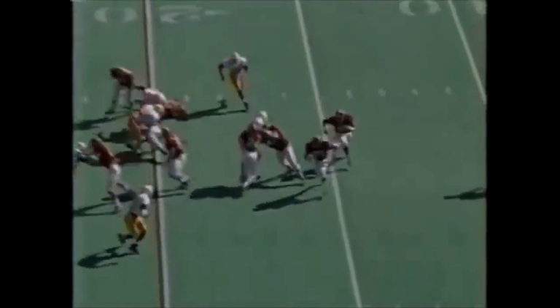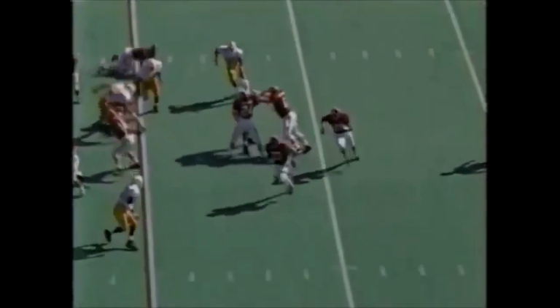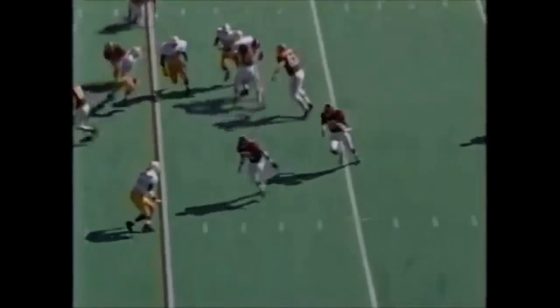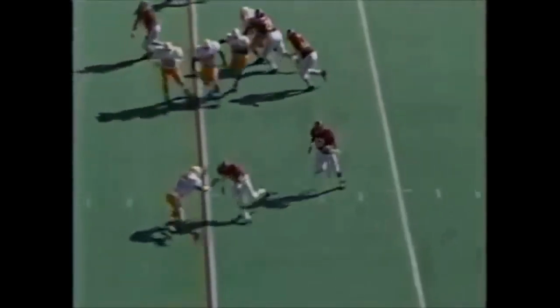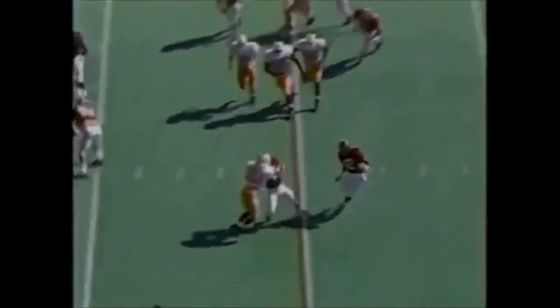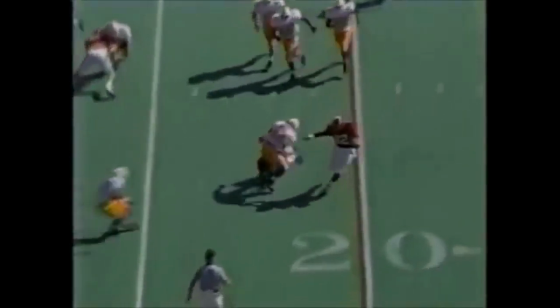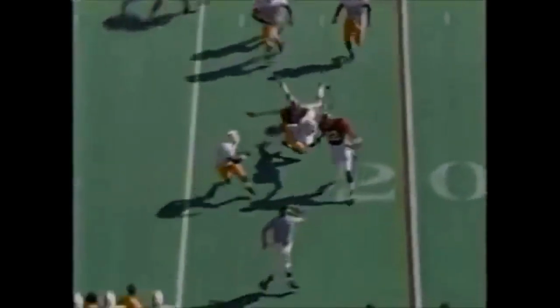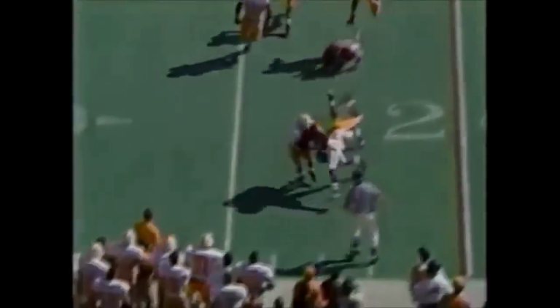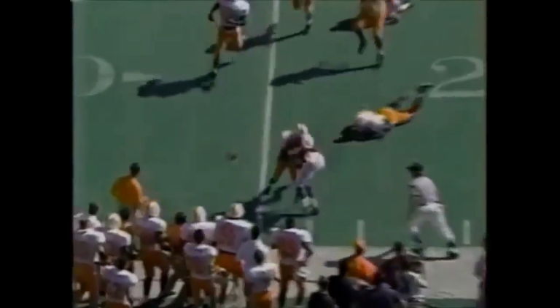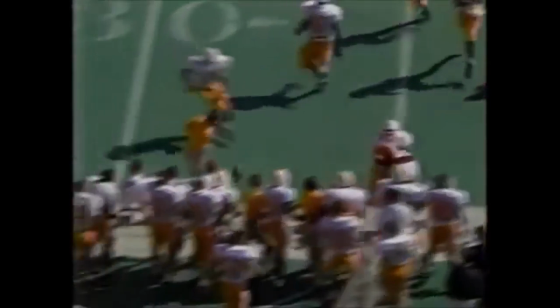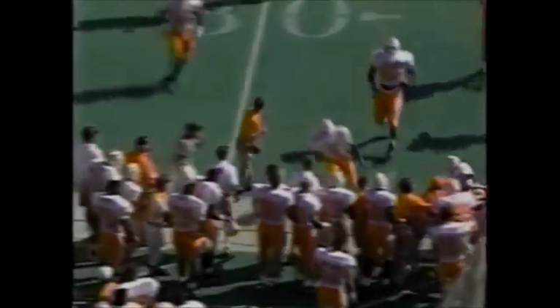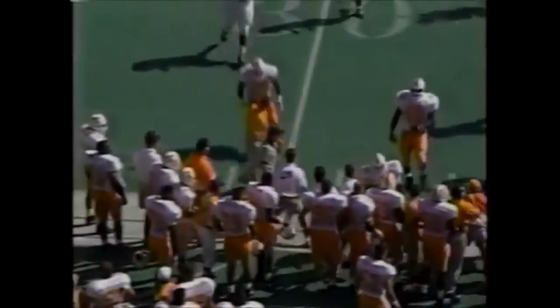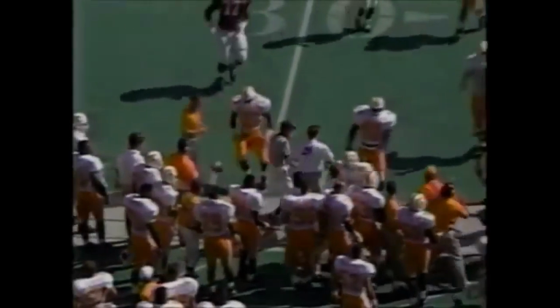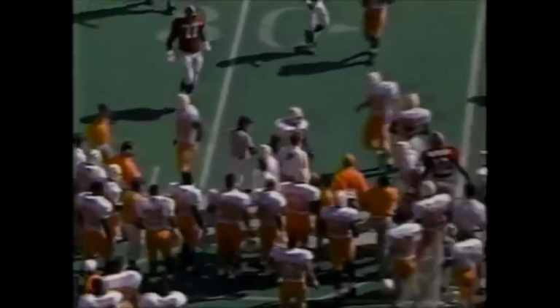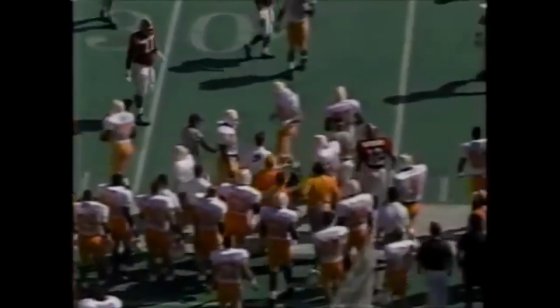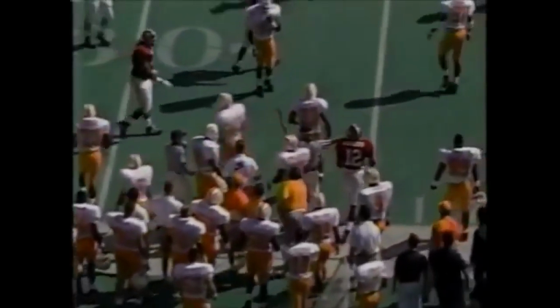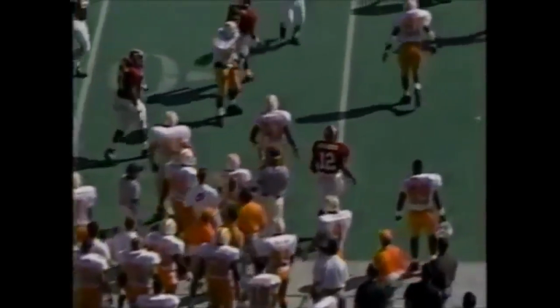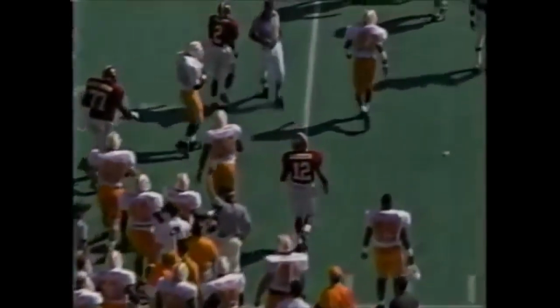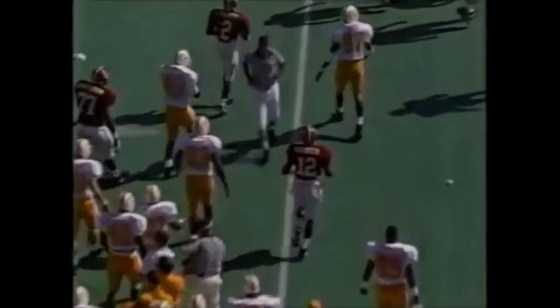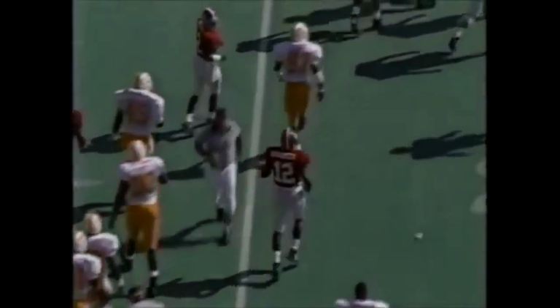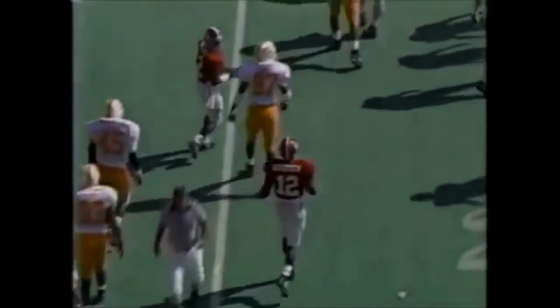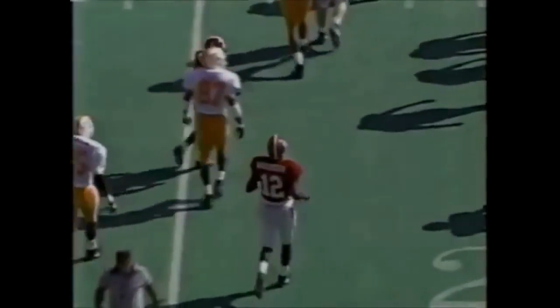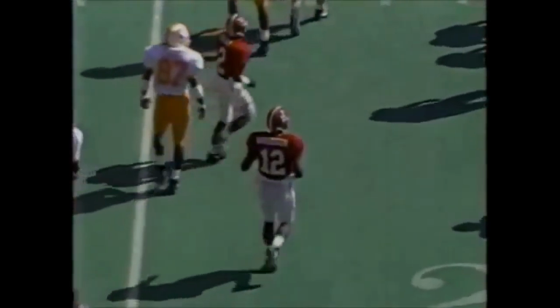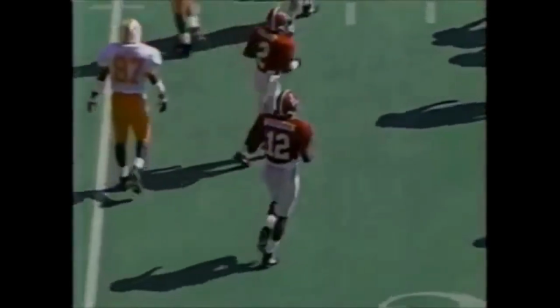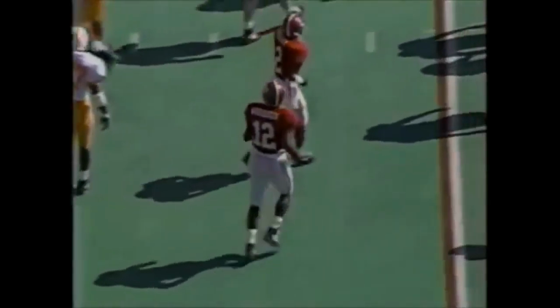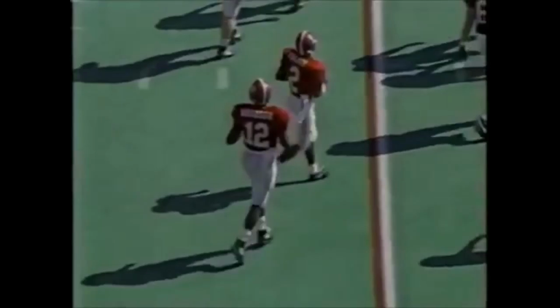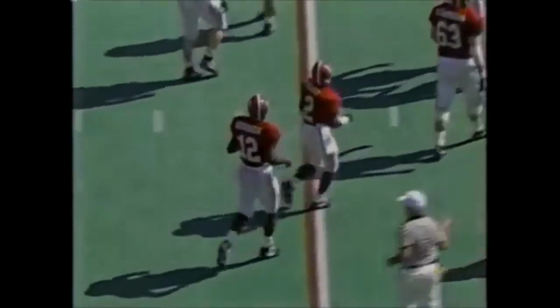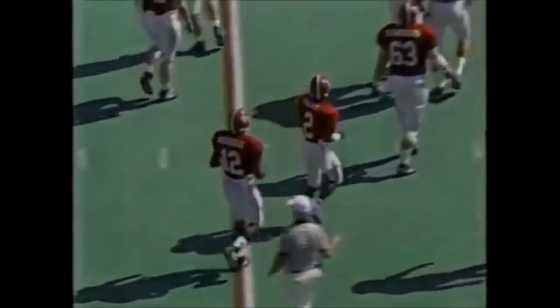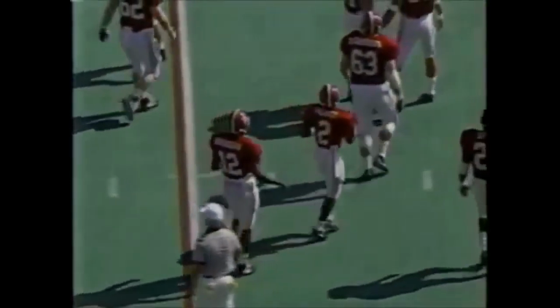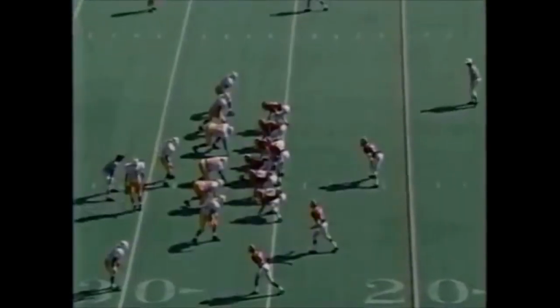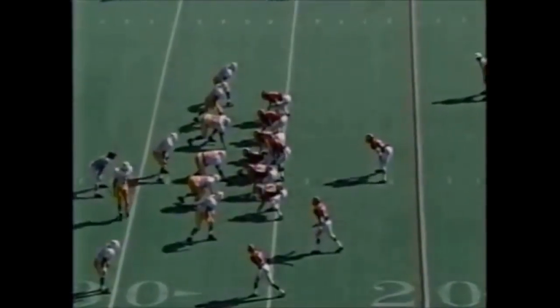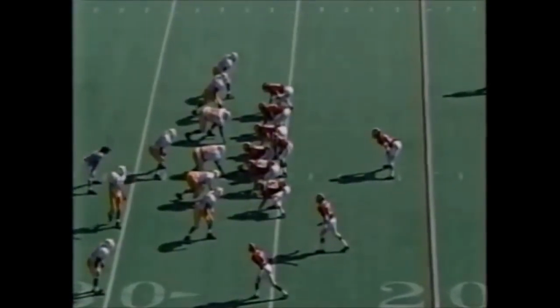Here comes the quarterback. He just took the snap, took off like a tailback behind single-wing blocking. Fumbles the football again, but this one goes out of bounds. So the play is good up across the 25-yard line, and it is third down.